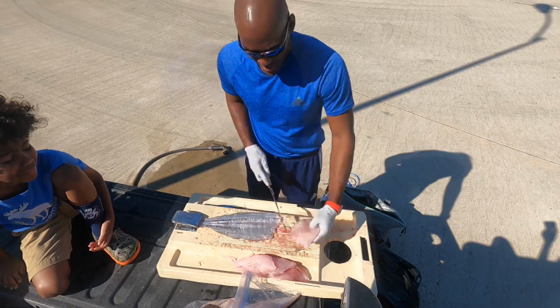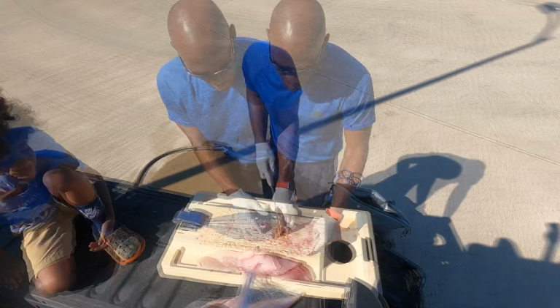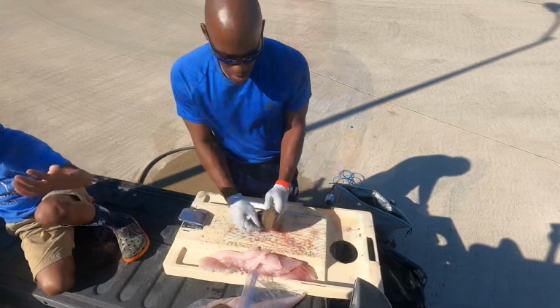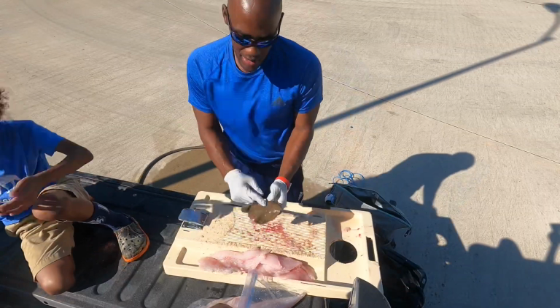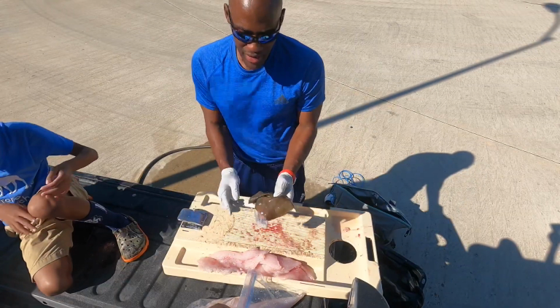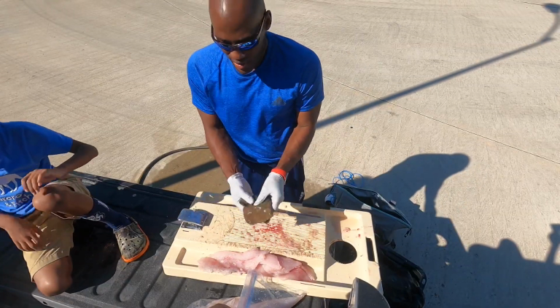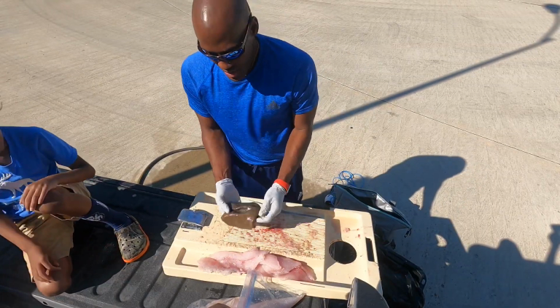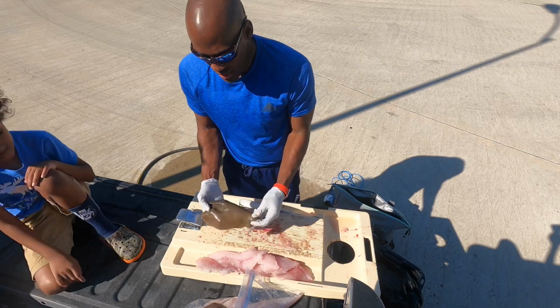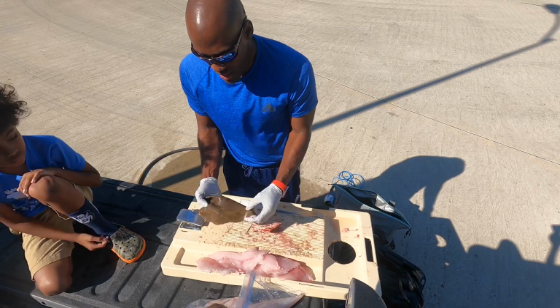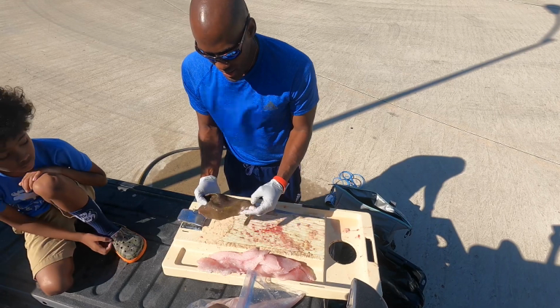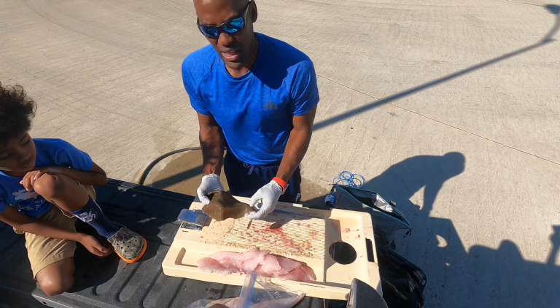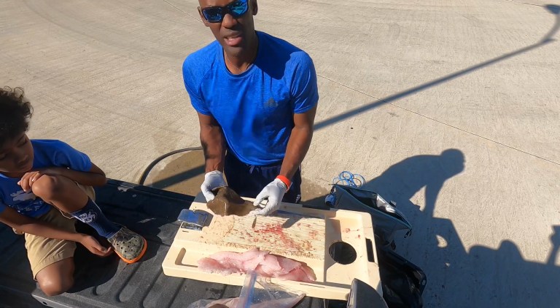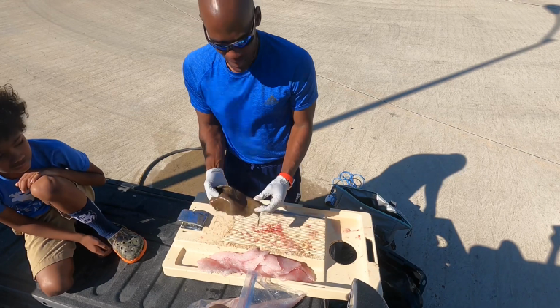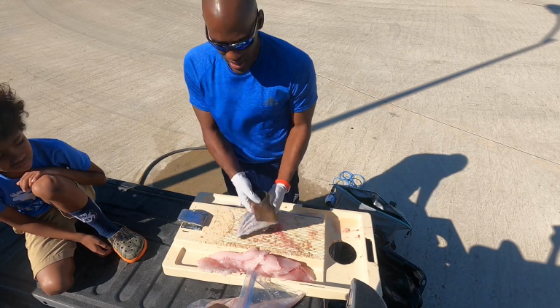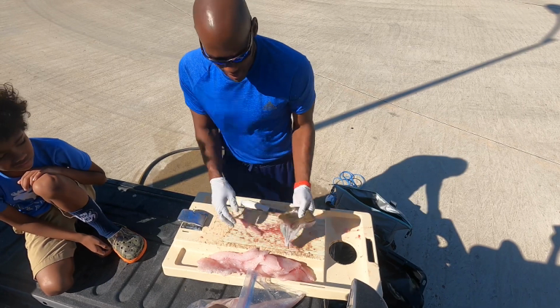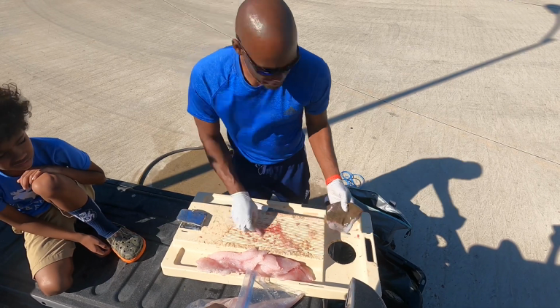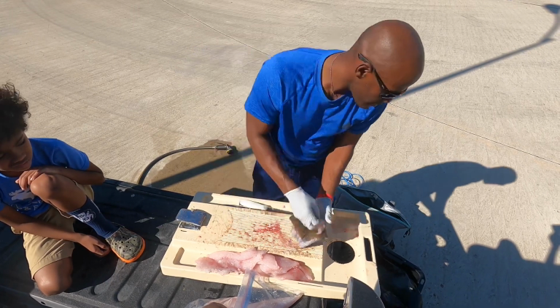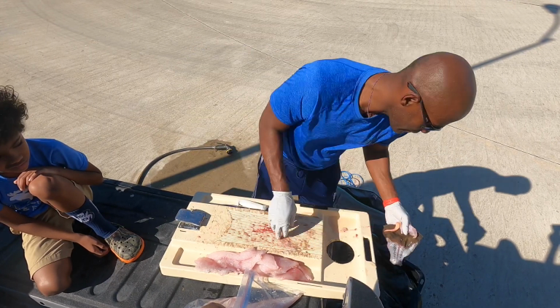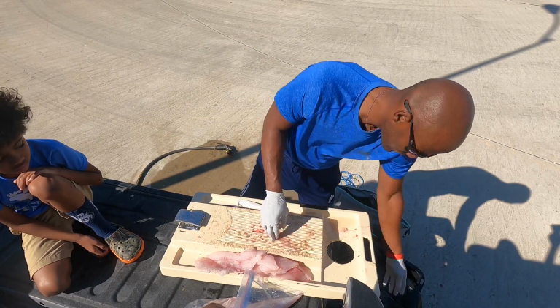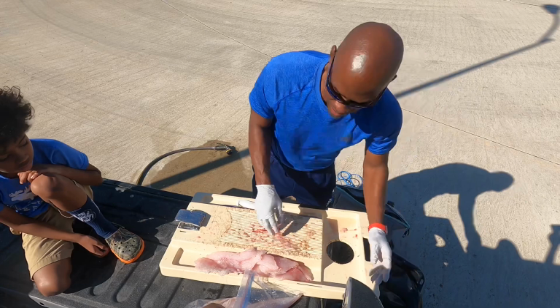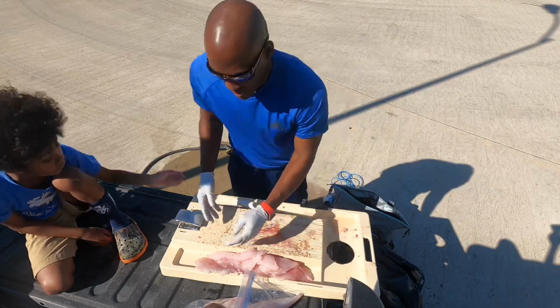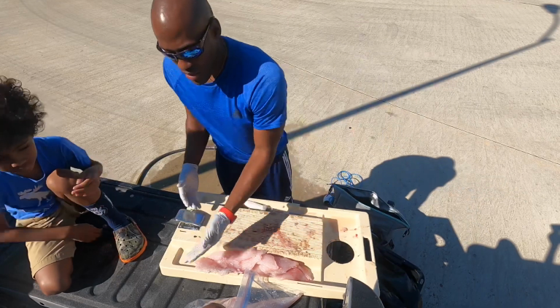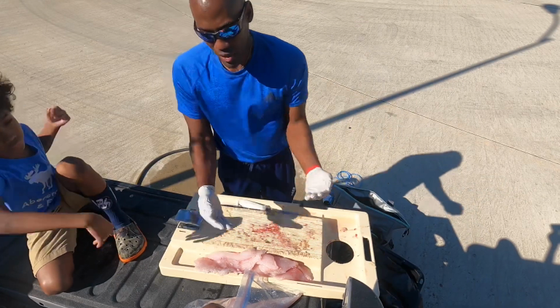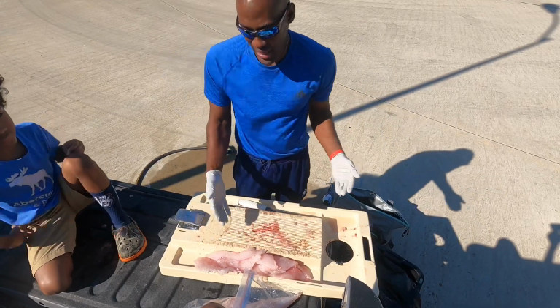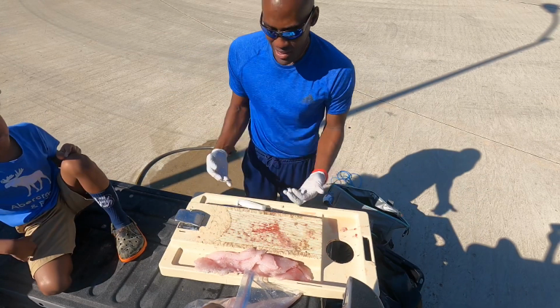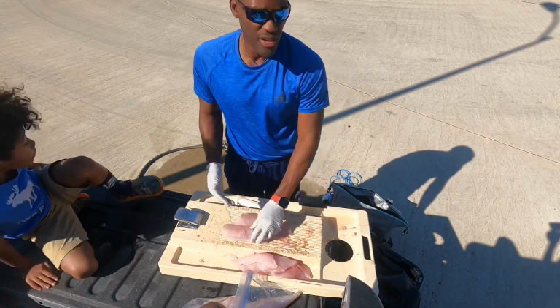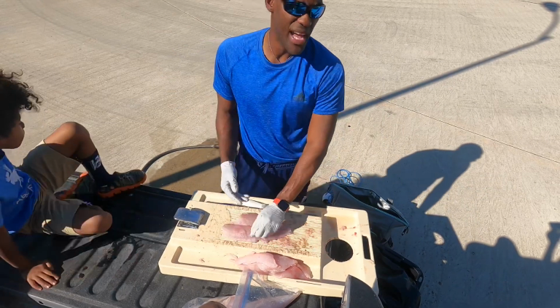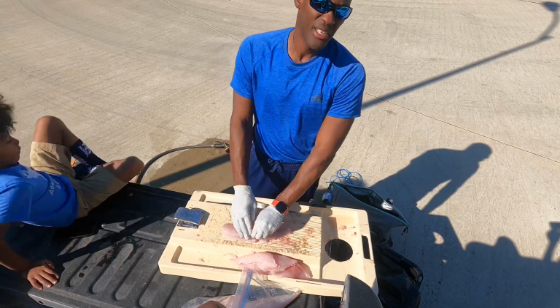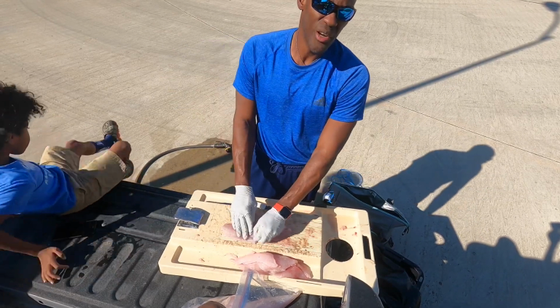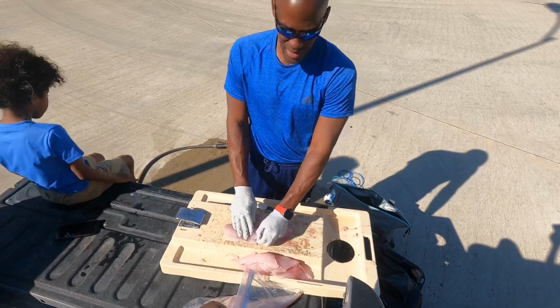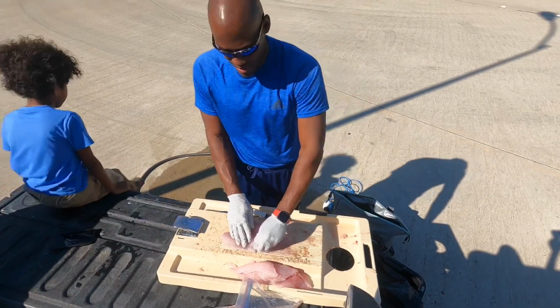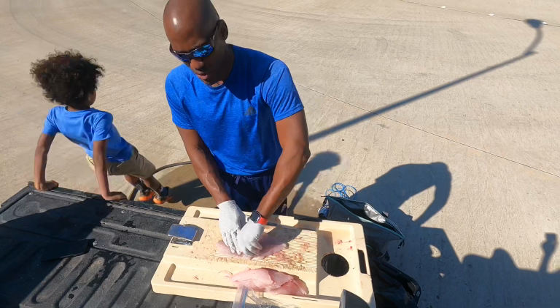There you go — there you have it. See, all of the scales and things are still intact on the back side of the fish. Now all we have to do is clean this stuff up and you've got your flounder ready to go.